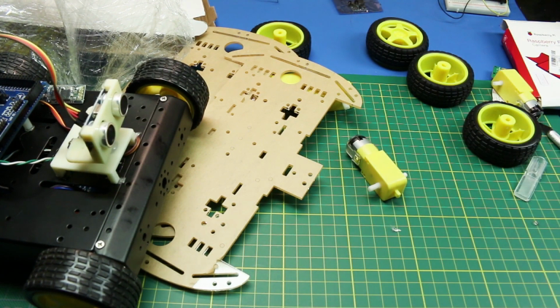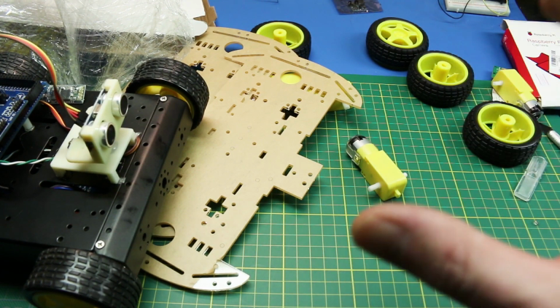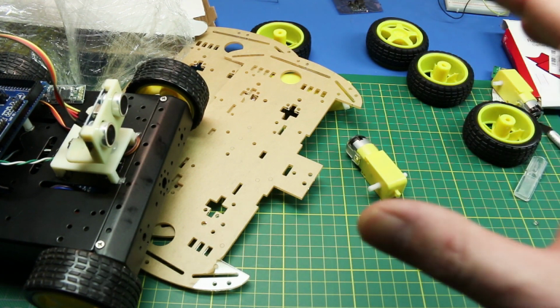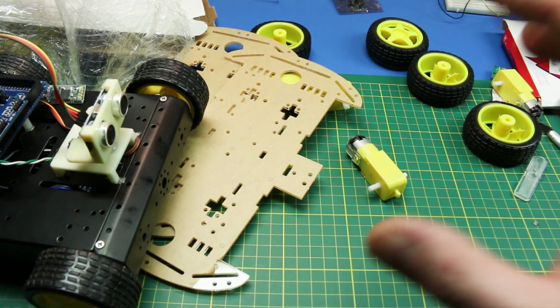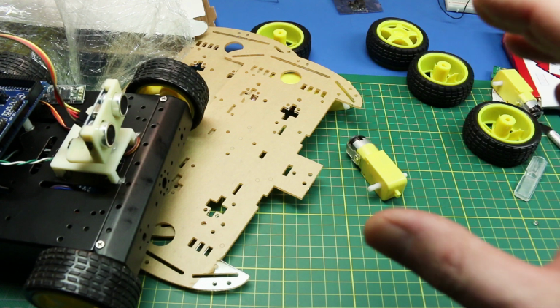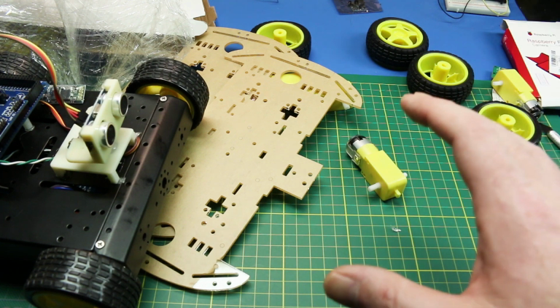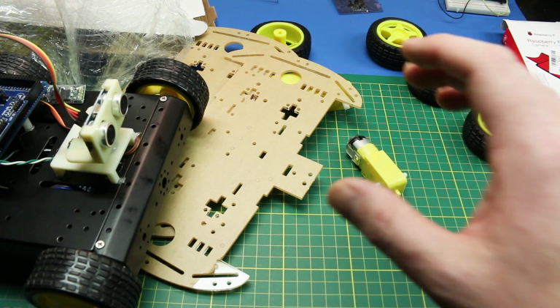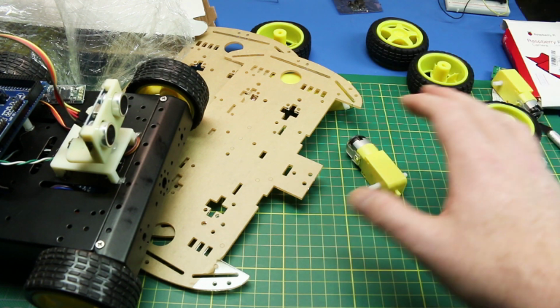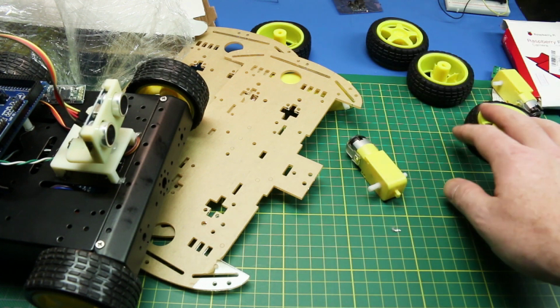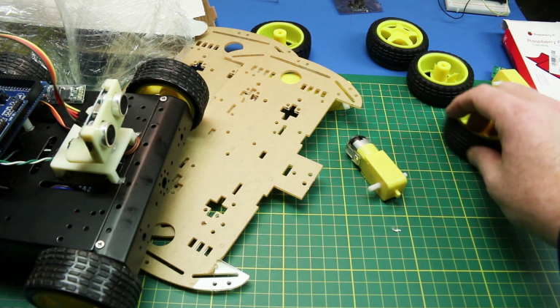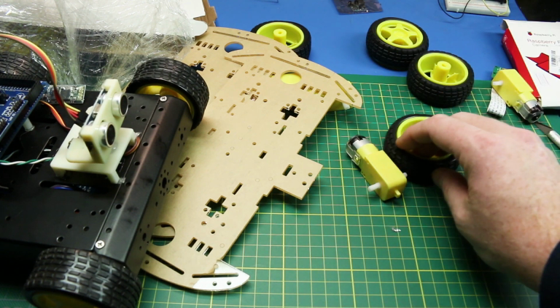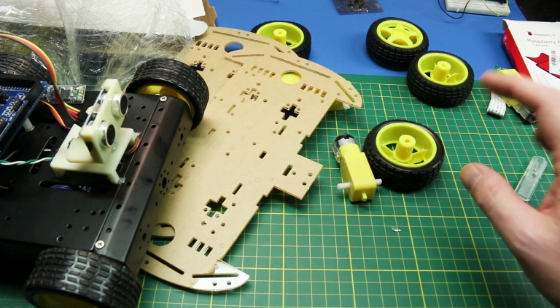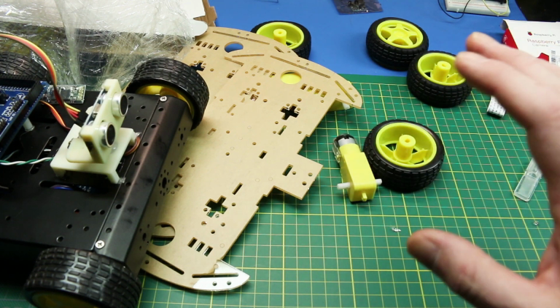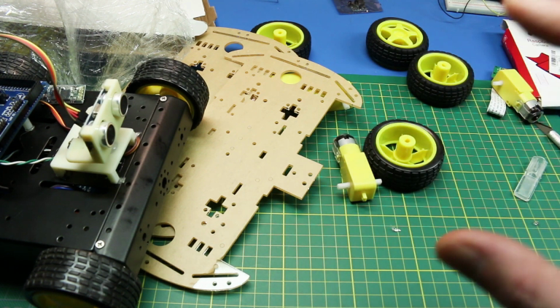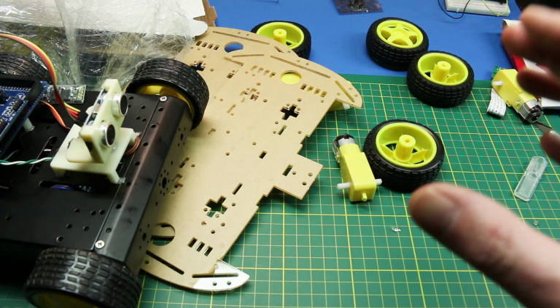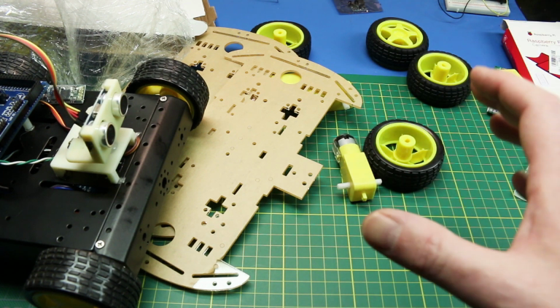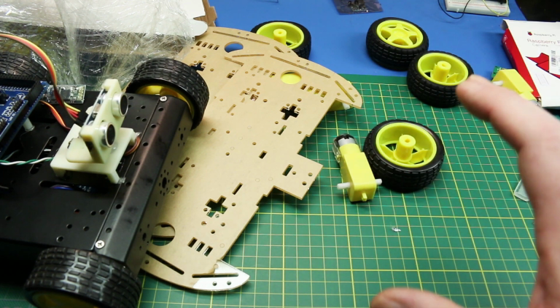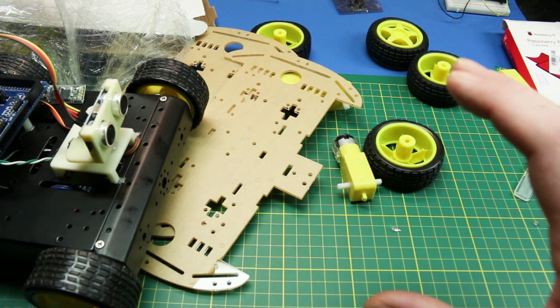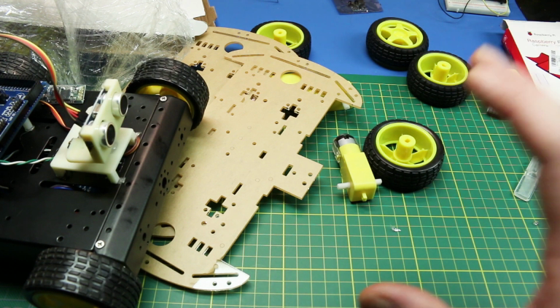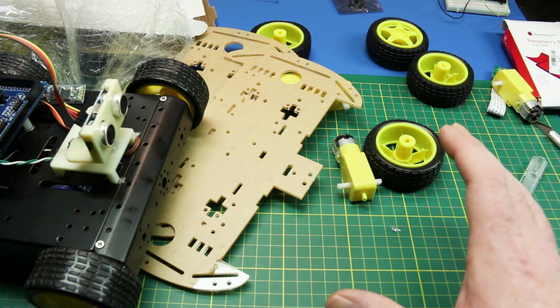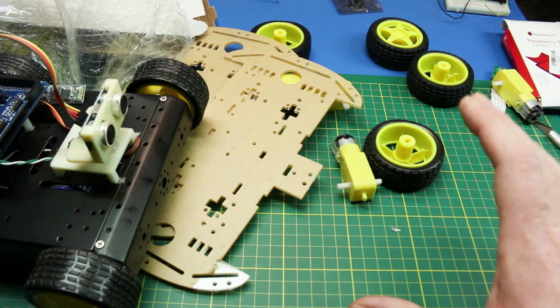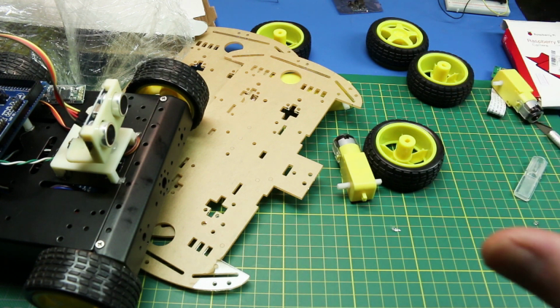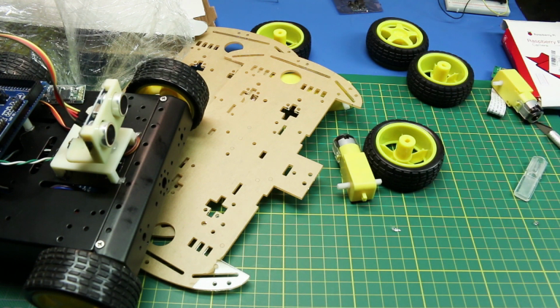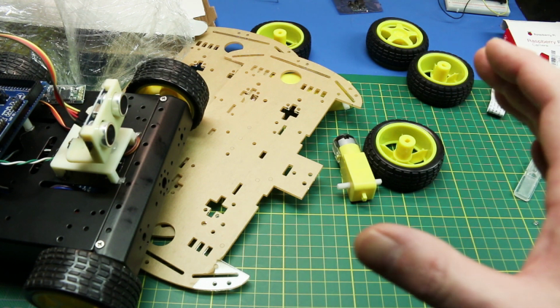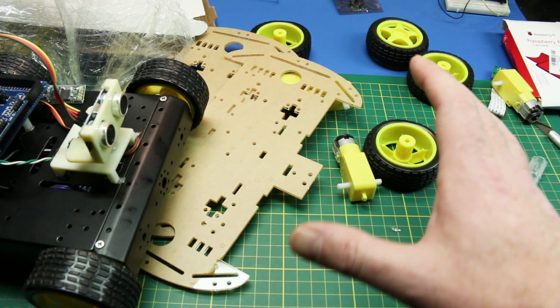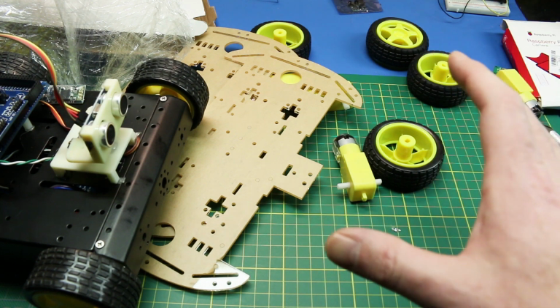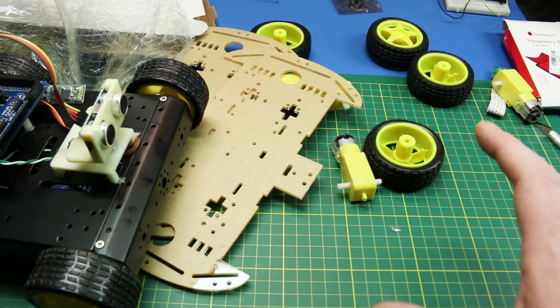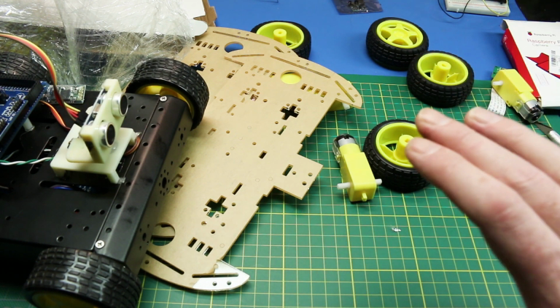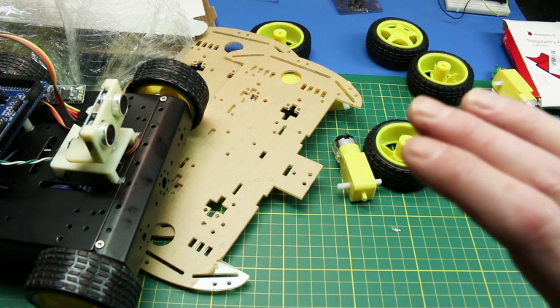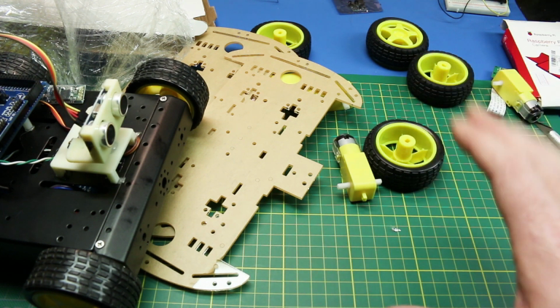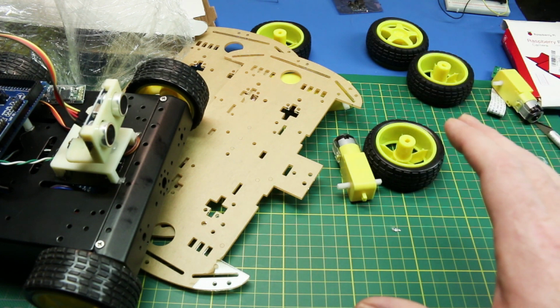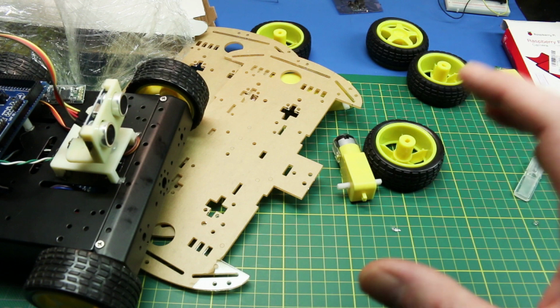I think it'll make a good starting point for anyone interested in getting into robotics, because you've got to start somewhere and learn how to make a robot move. It's more difficult than what you'd think to program logic in.